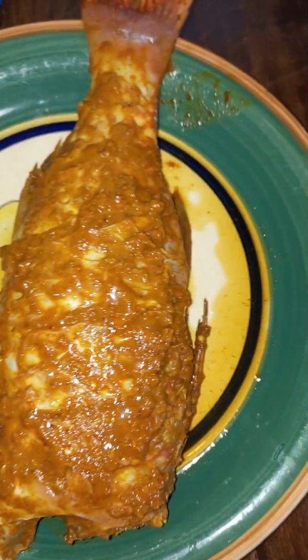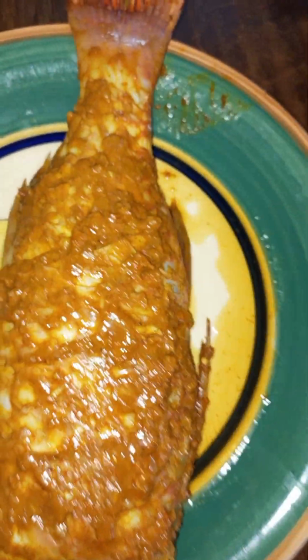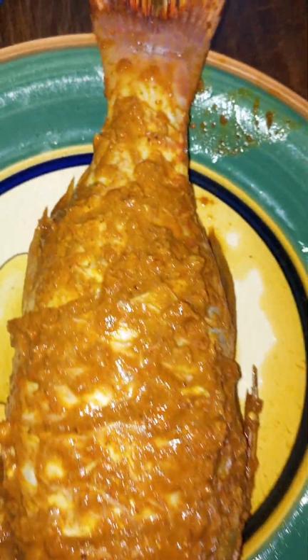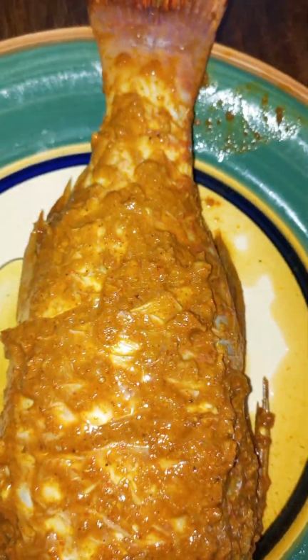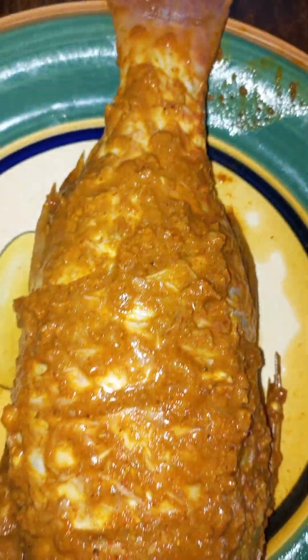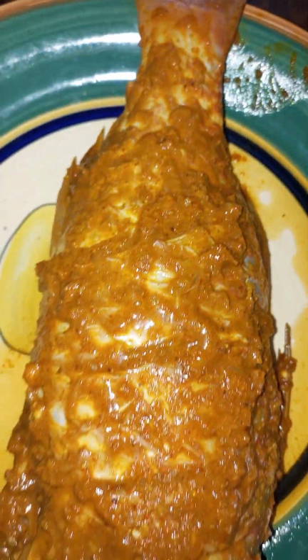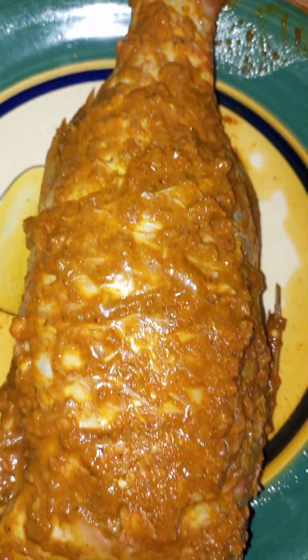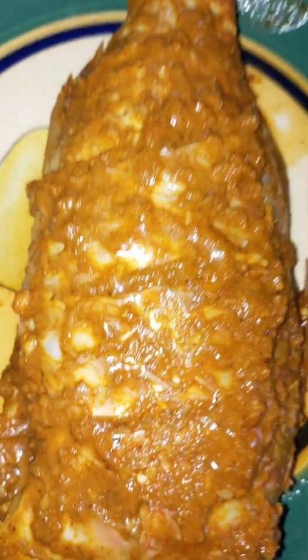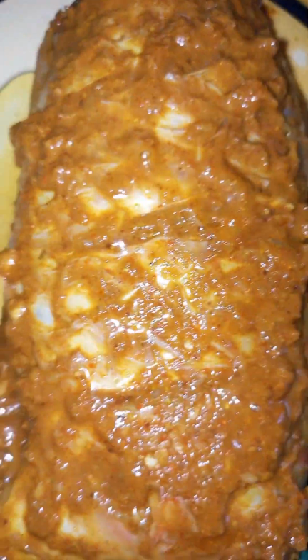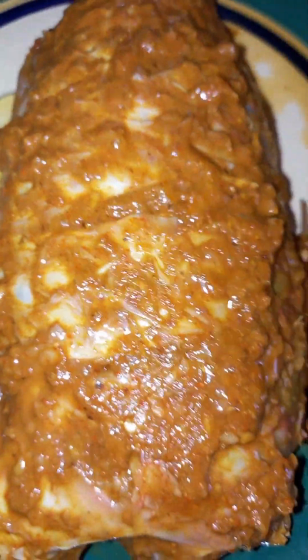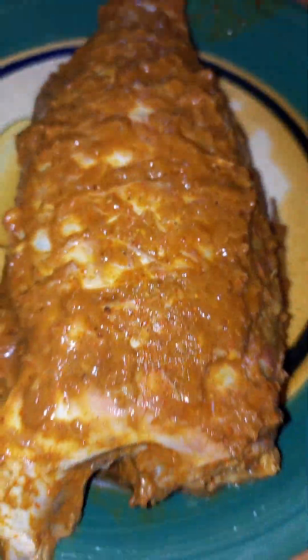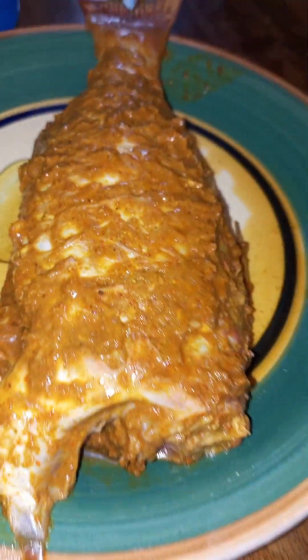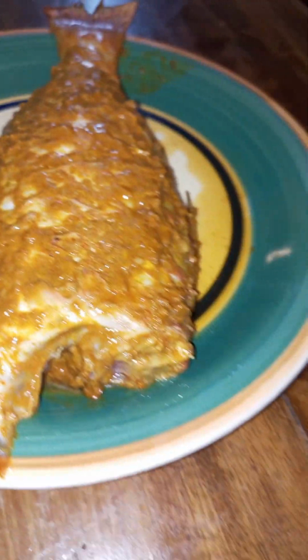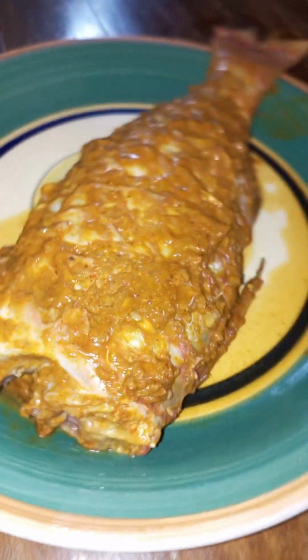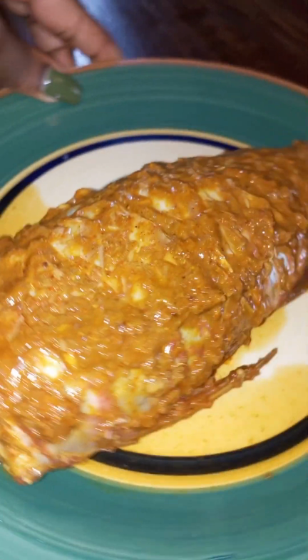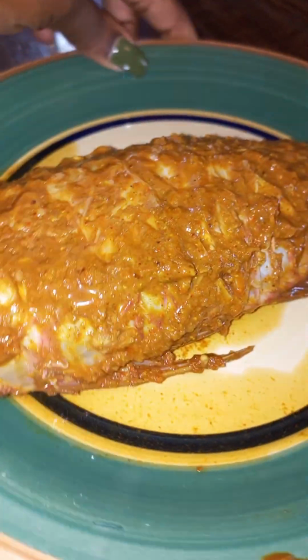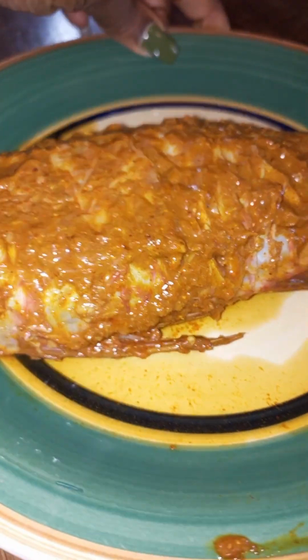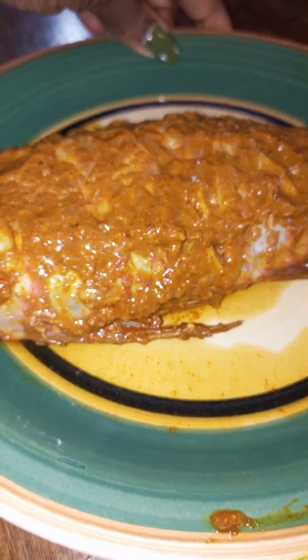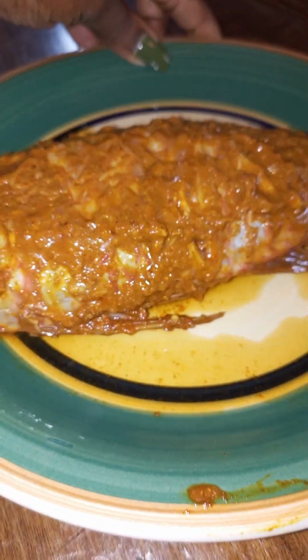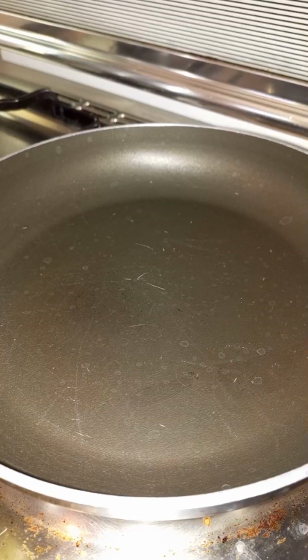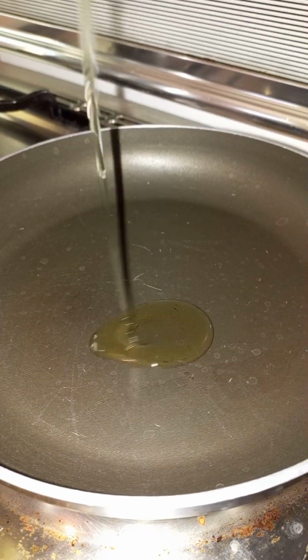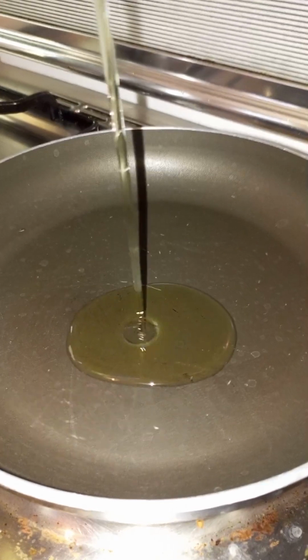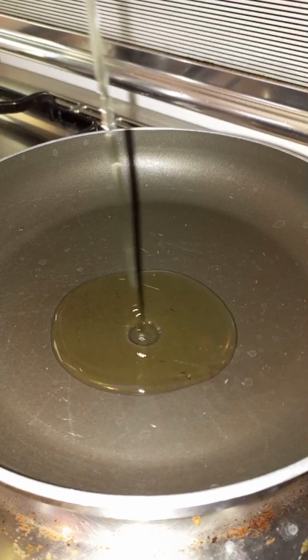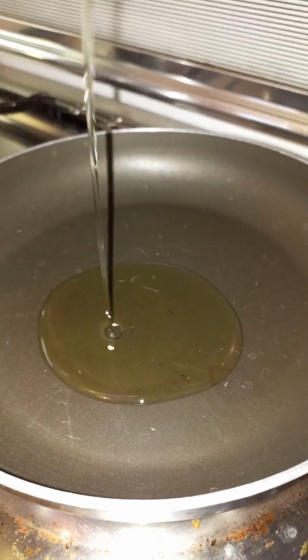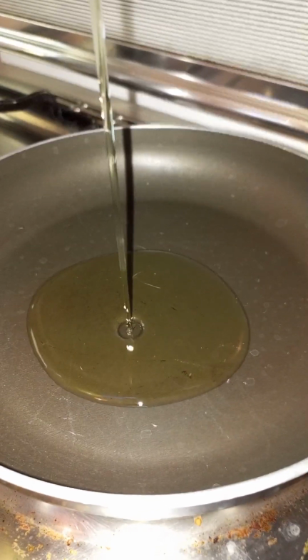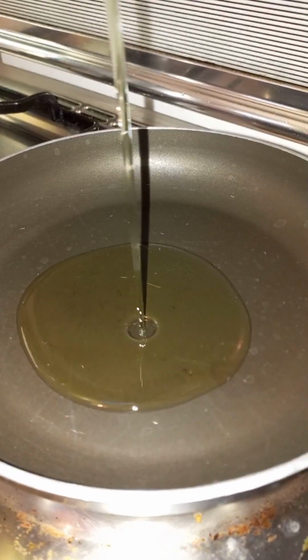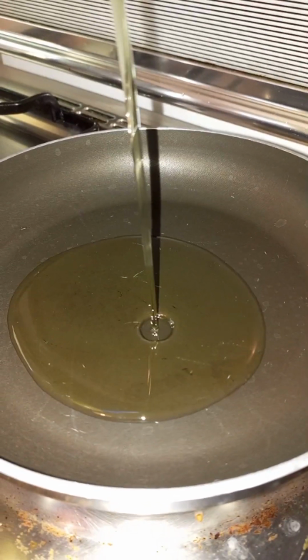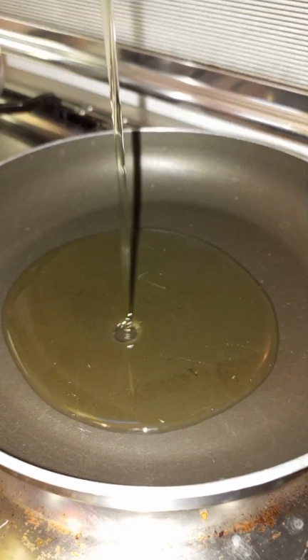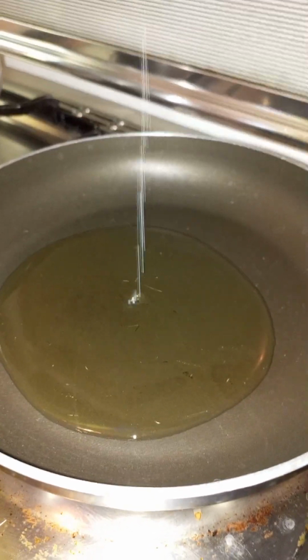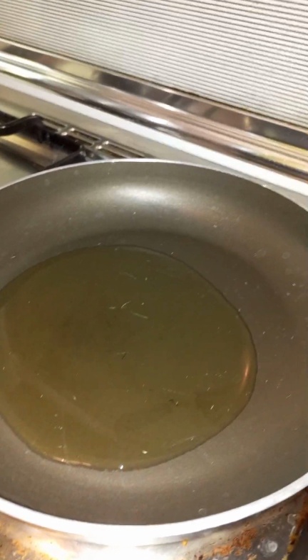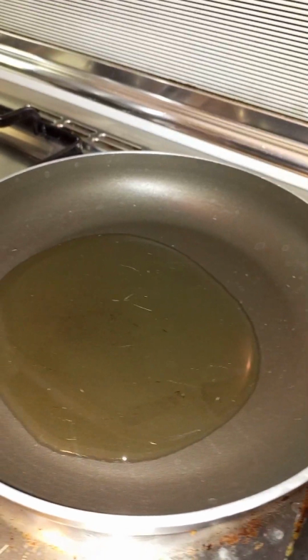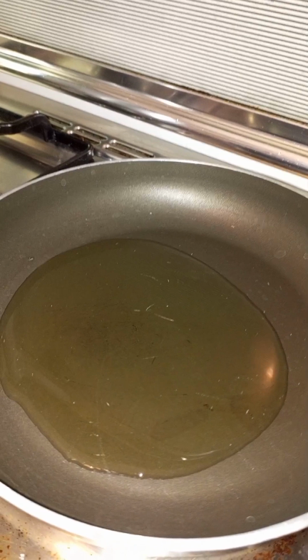I had removed the fish from the fridge about an hour before frying, just to release any excess water it may have had. Put some oil in your pan depending on how you want to do it.